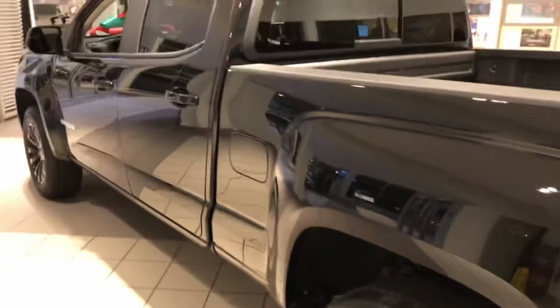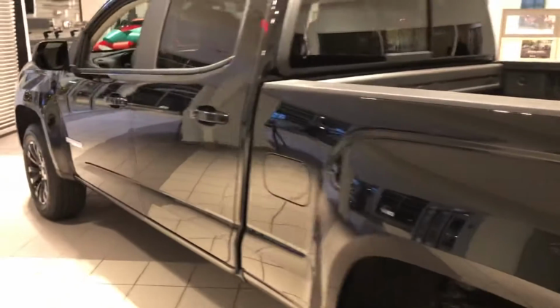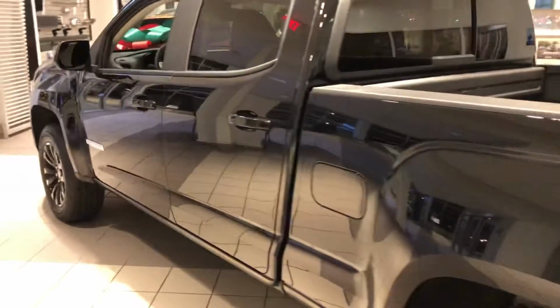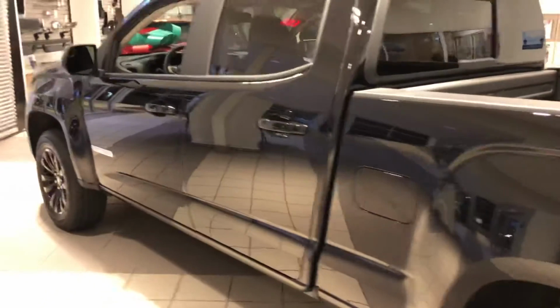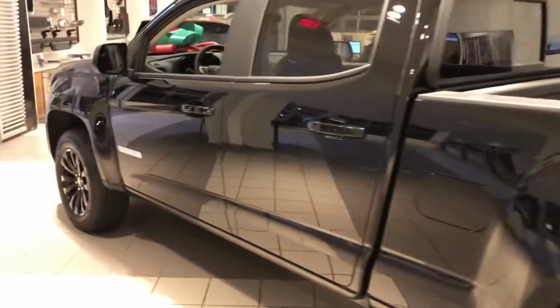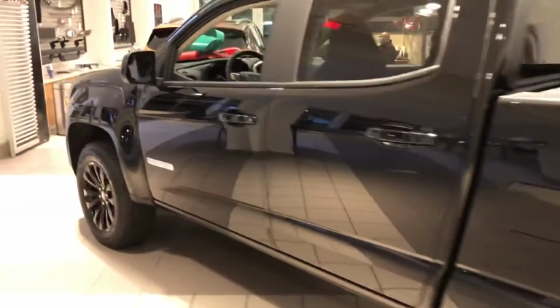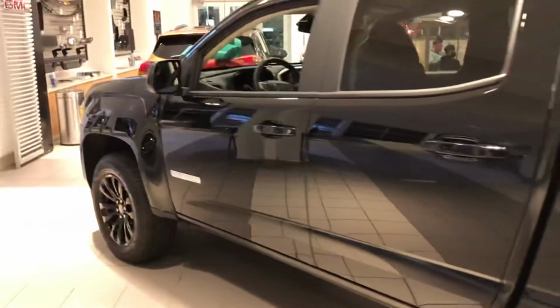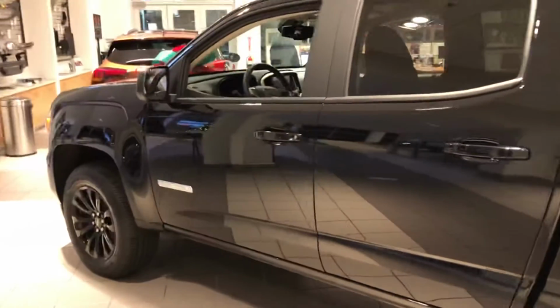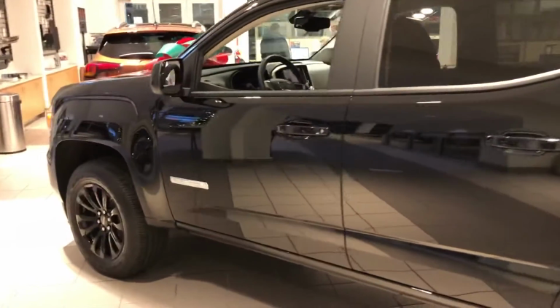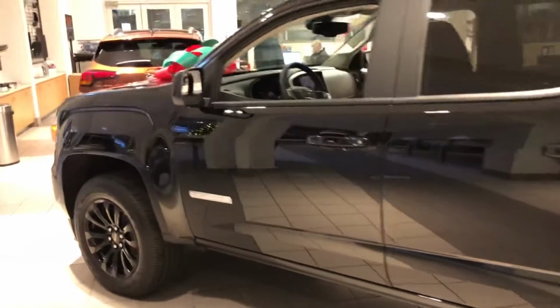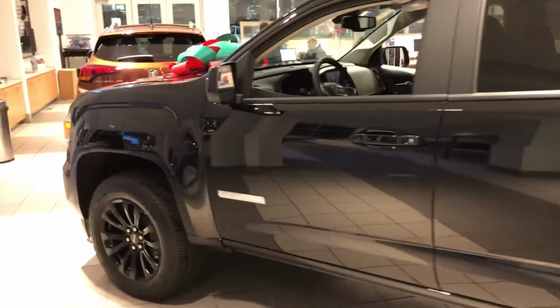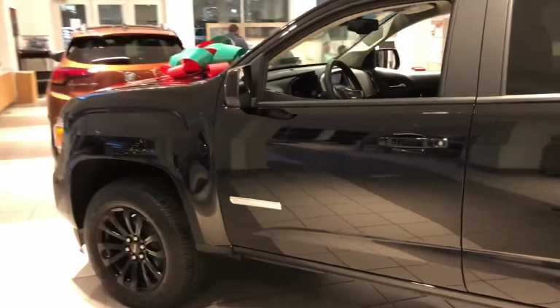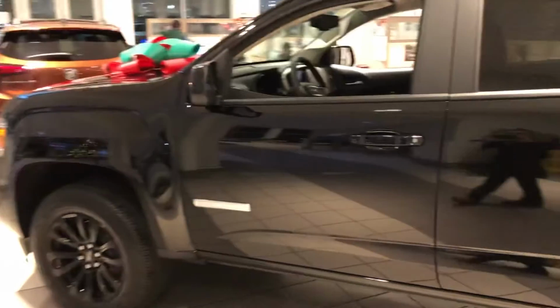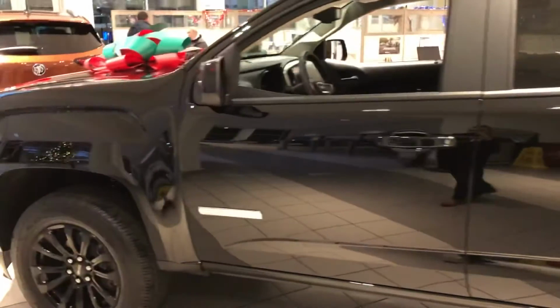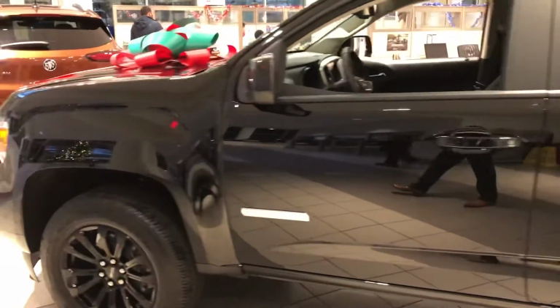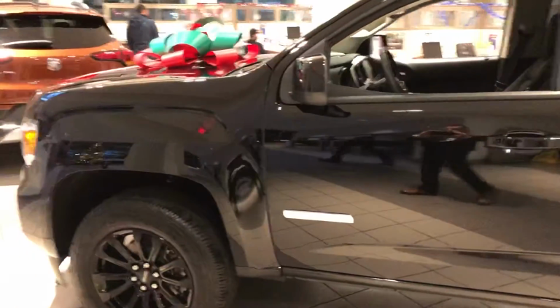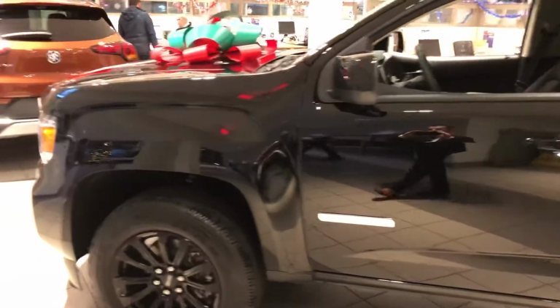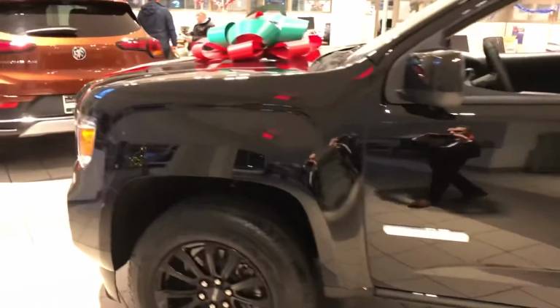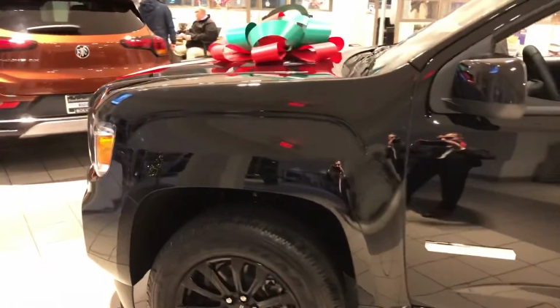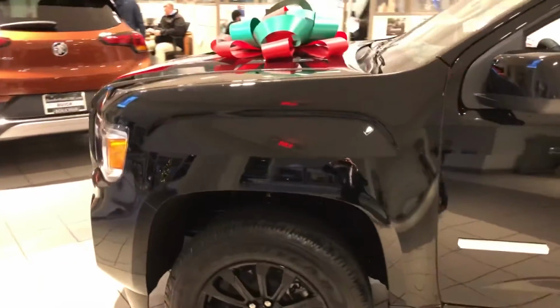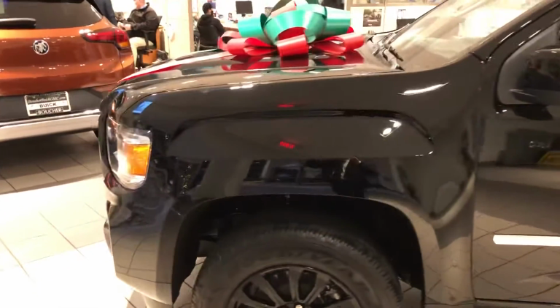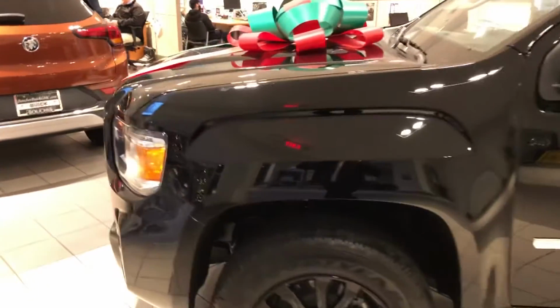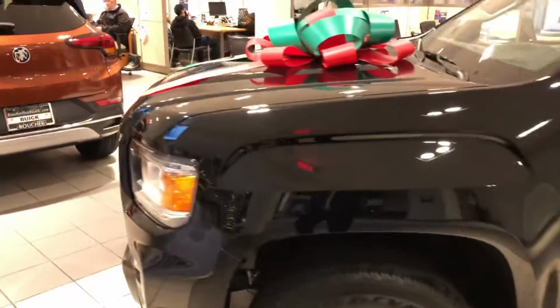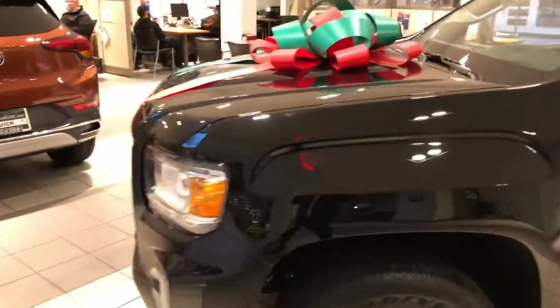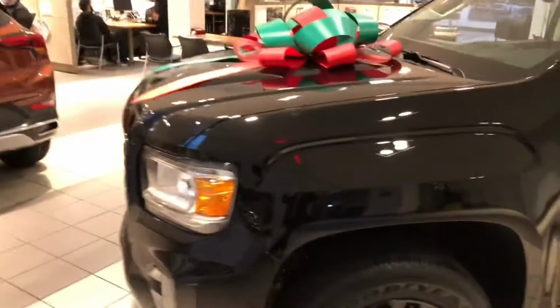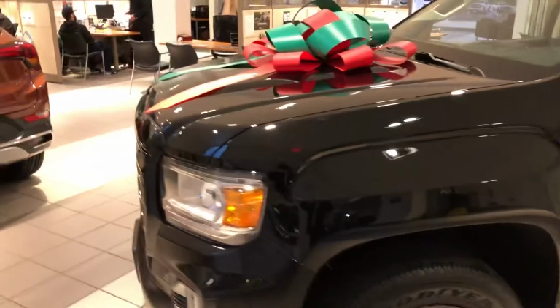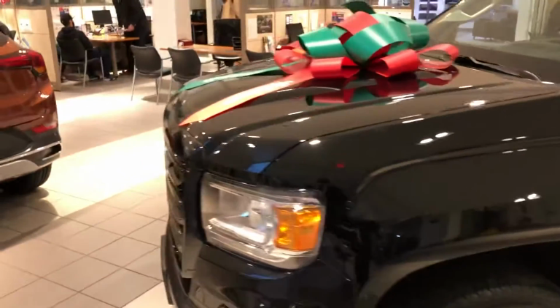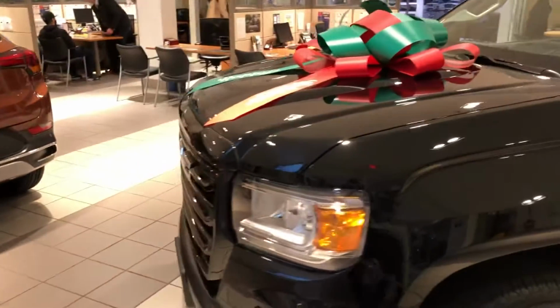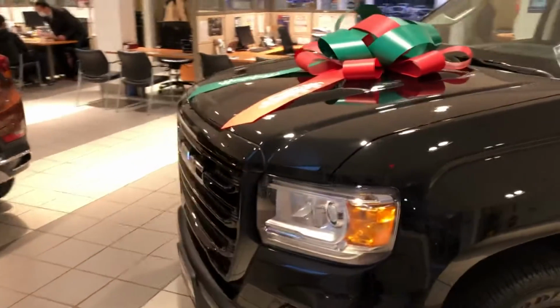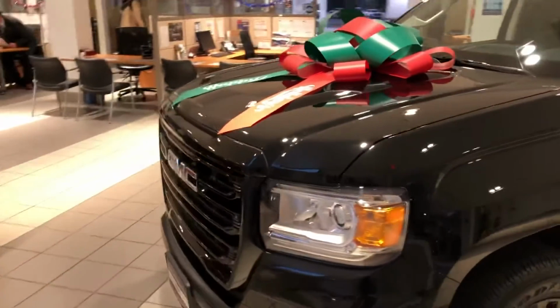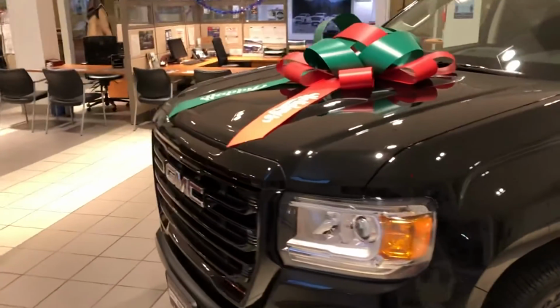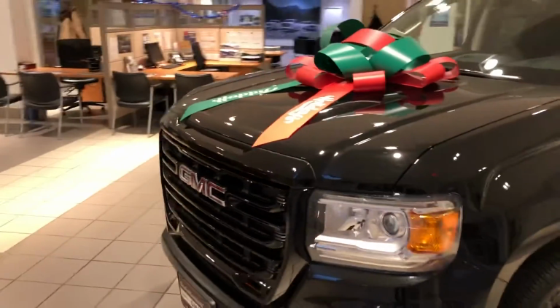Right now we have all of our Canyons priced to sell as part of our GM employee pricing sales event, so give us a call here at 262-409-2600 to set up a time to see this one or another one like it in person.